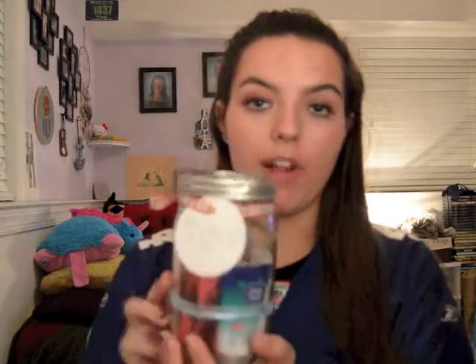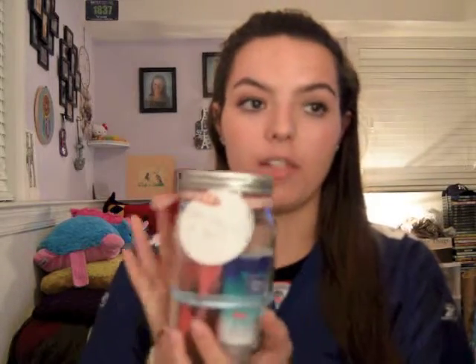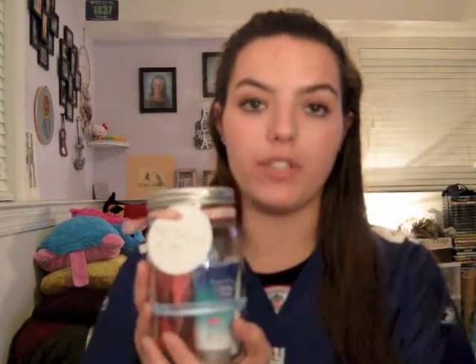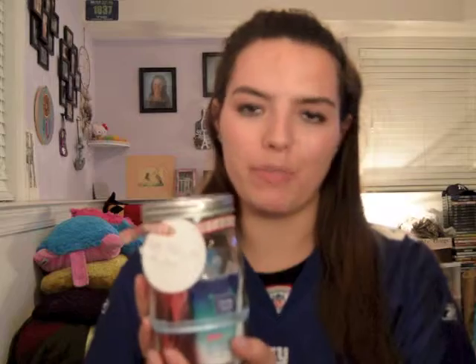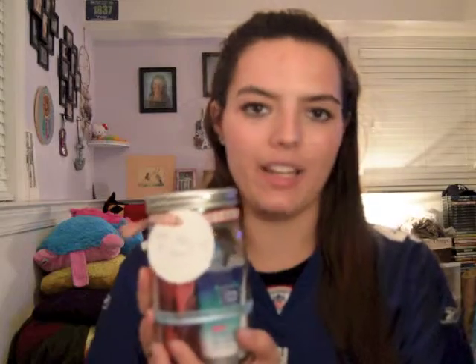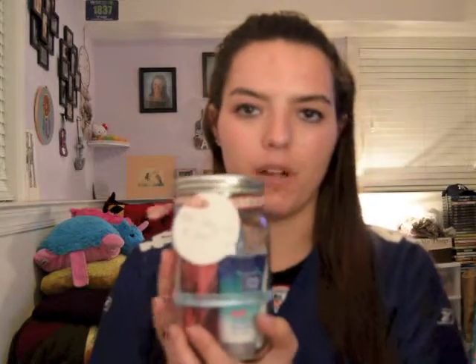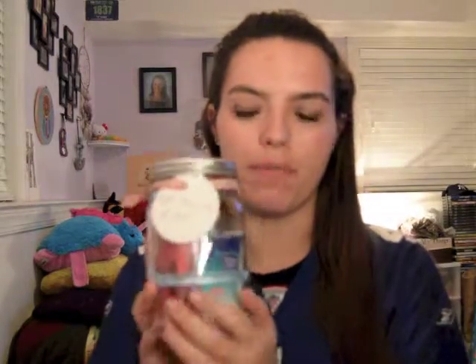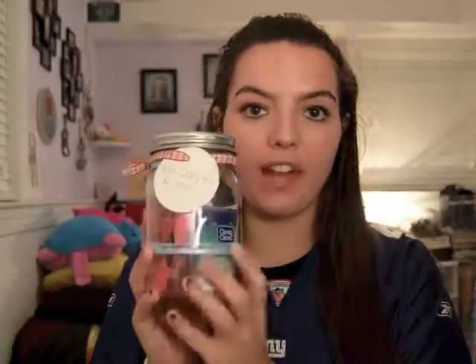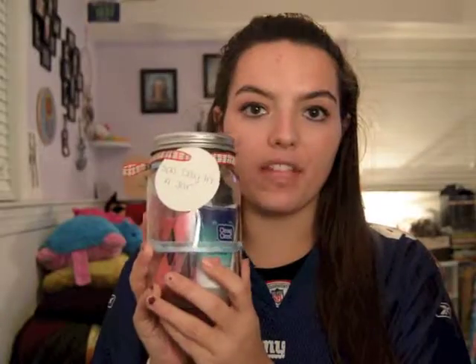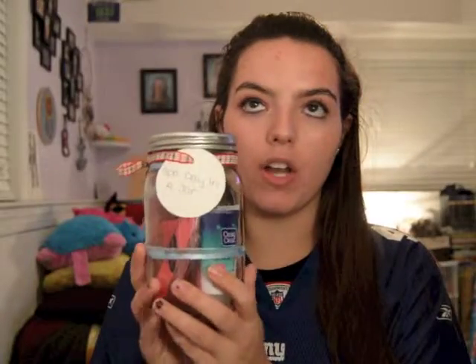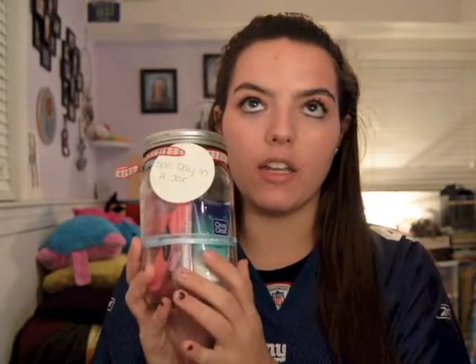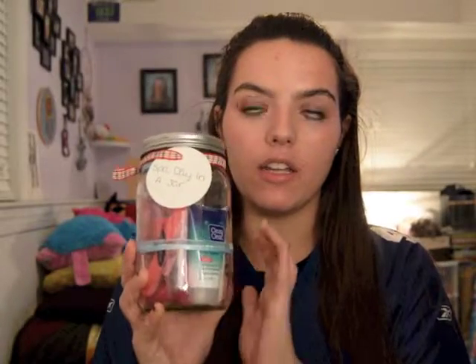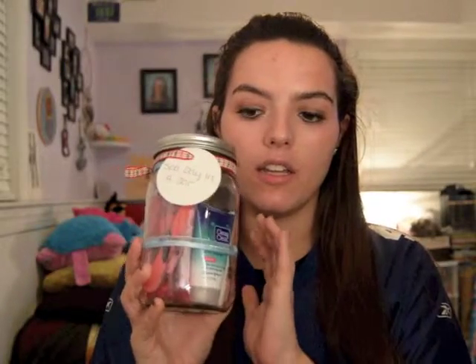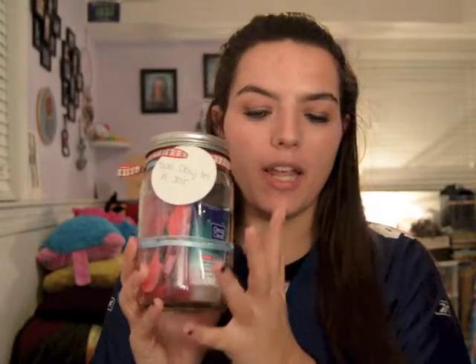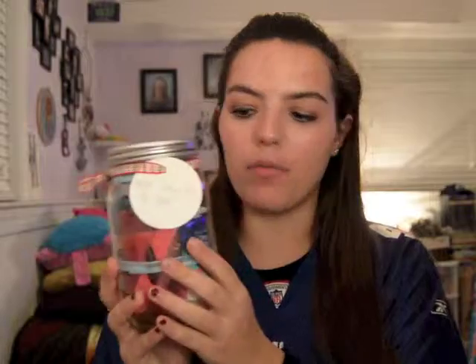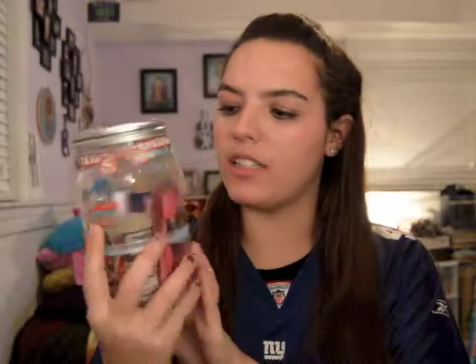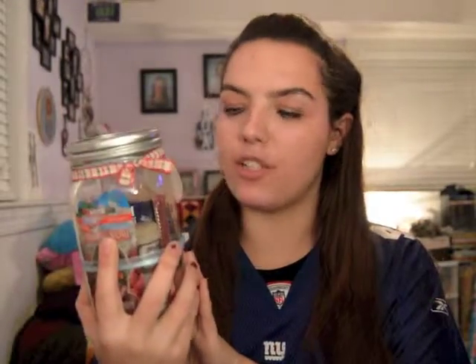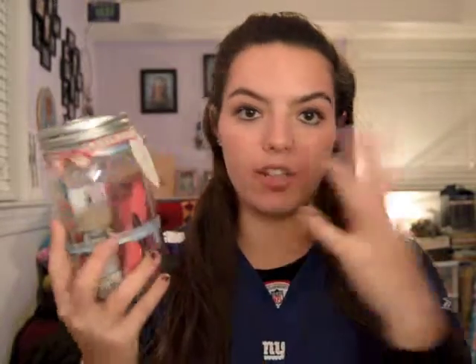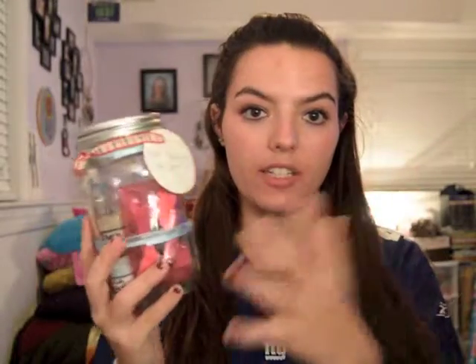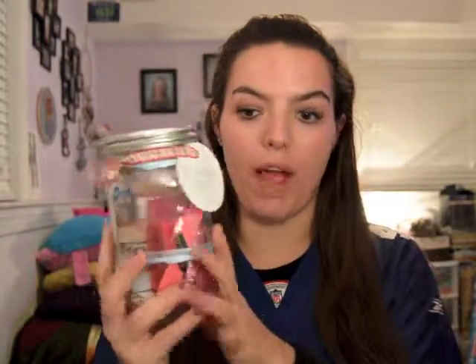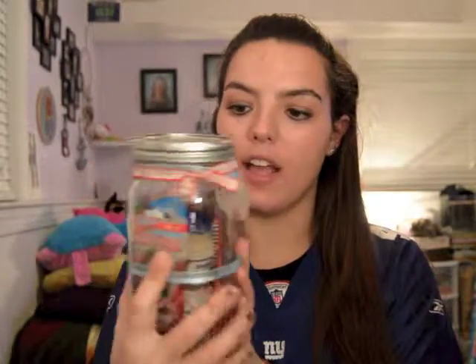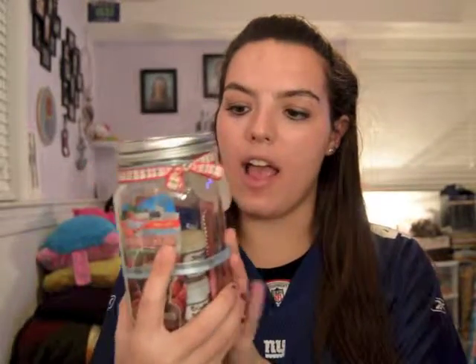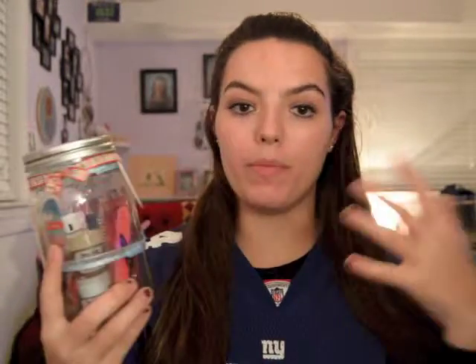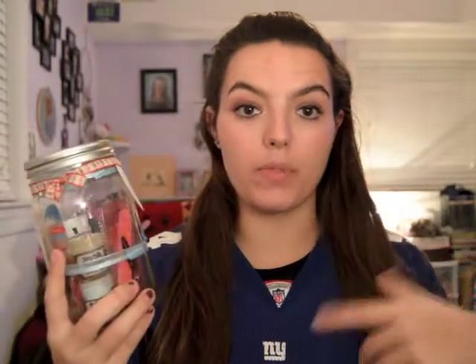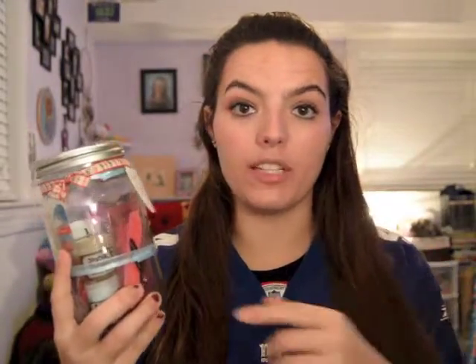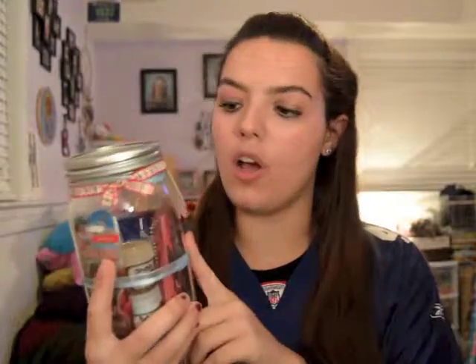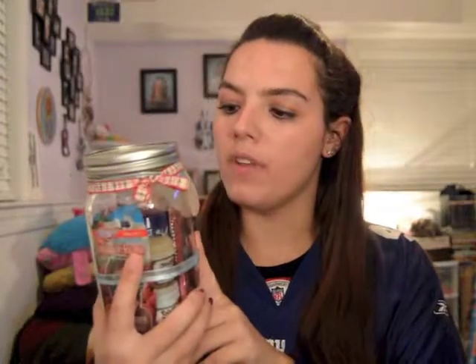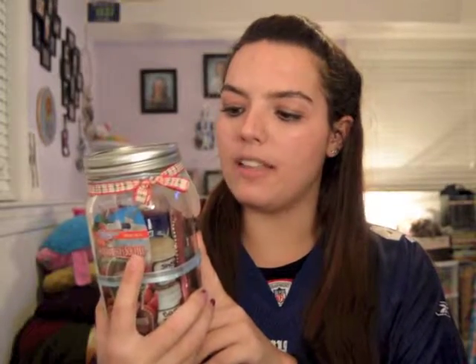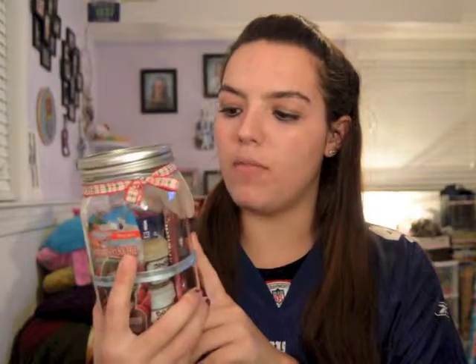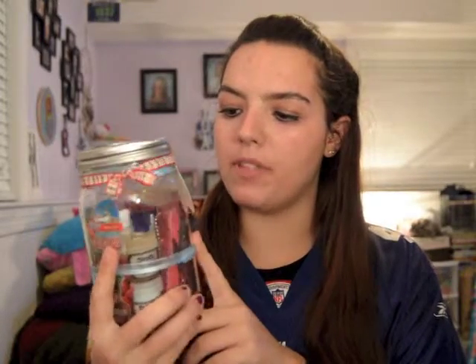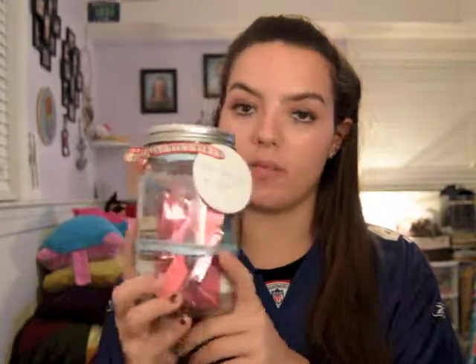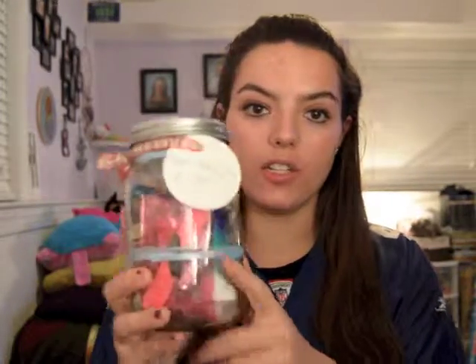Where I found this — I was on Pinterest just pinning, I was bored in bed, and then I found this one pin that I liked and clicked it to see more about it, and it brought me to this website that I'll link down below, and it happened to be a spa day in a jar.